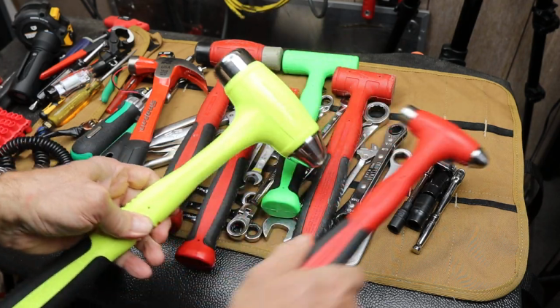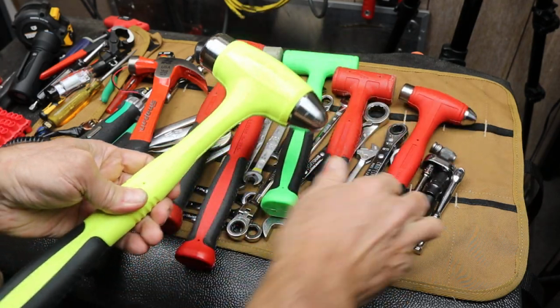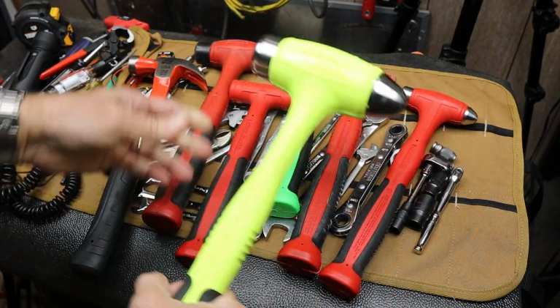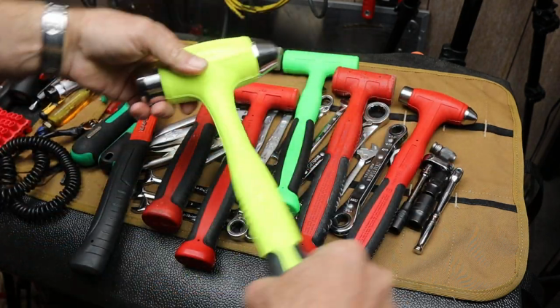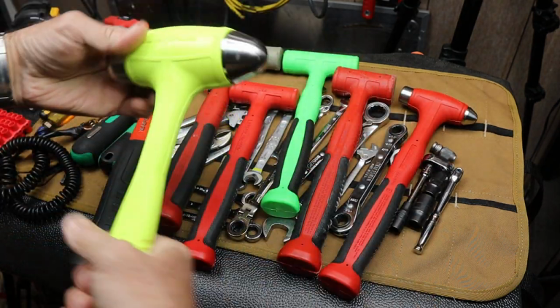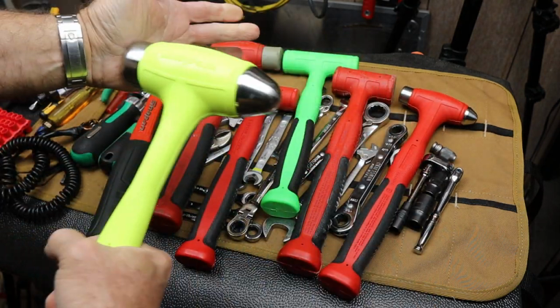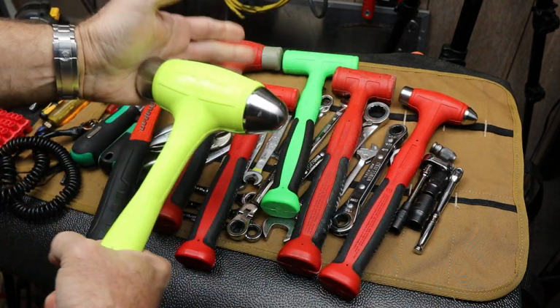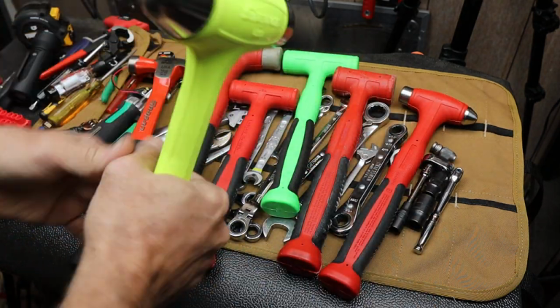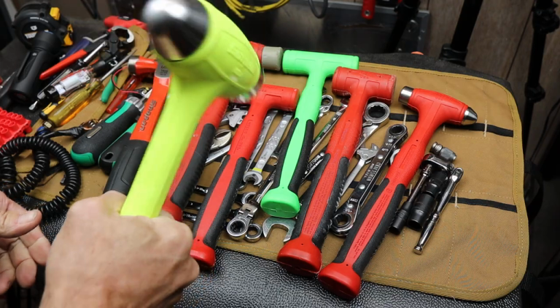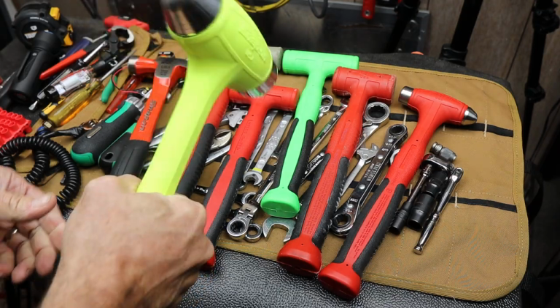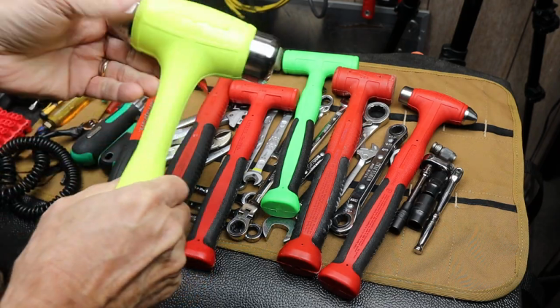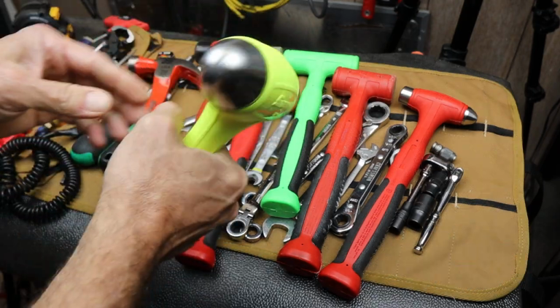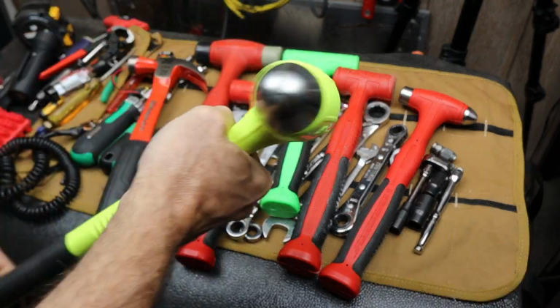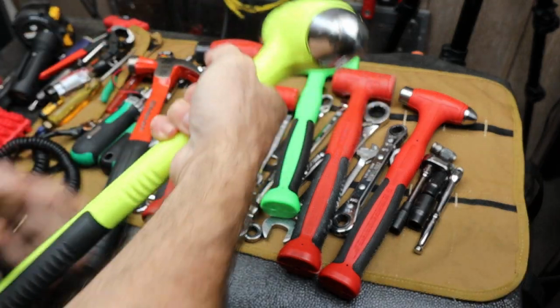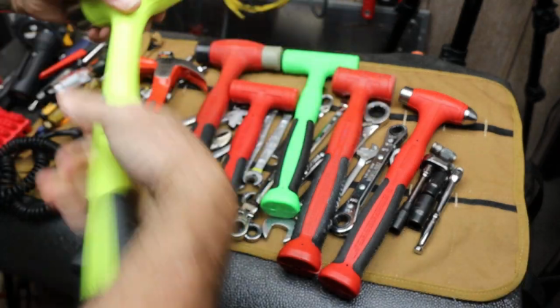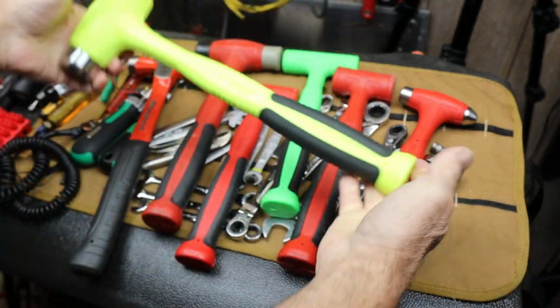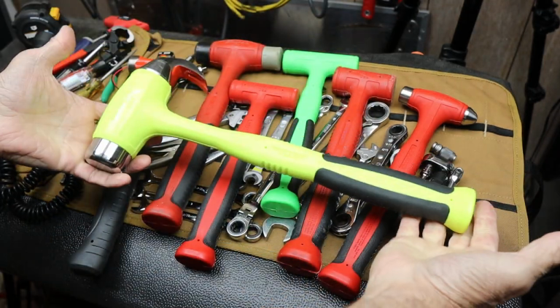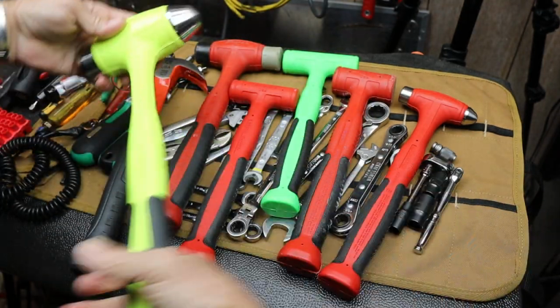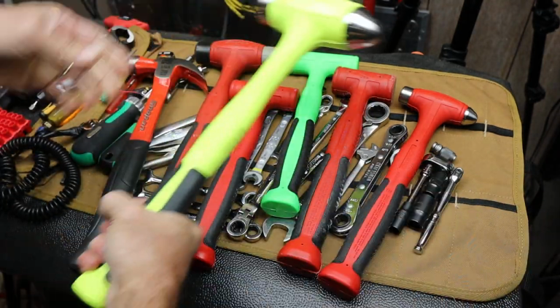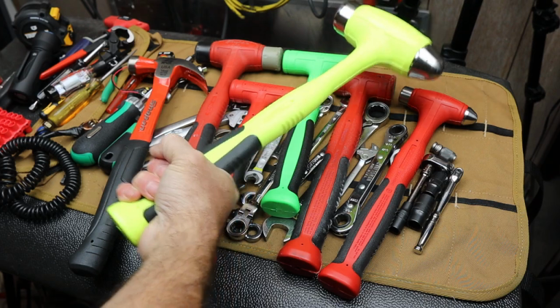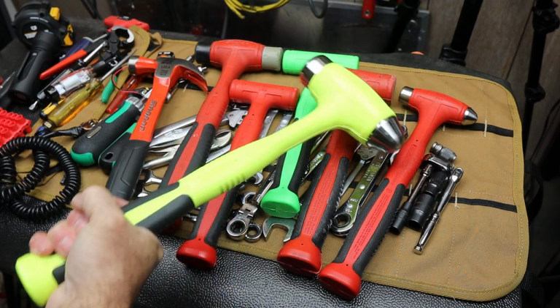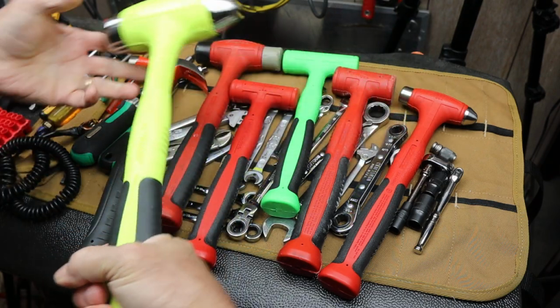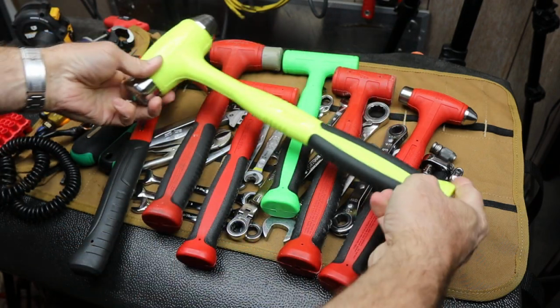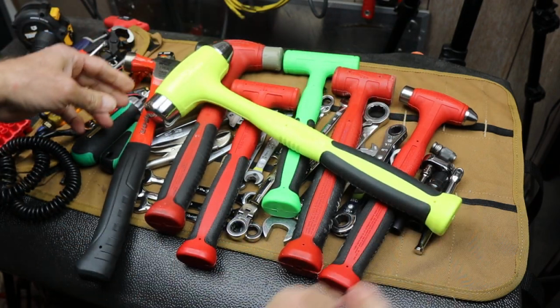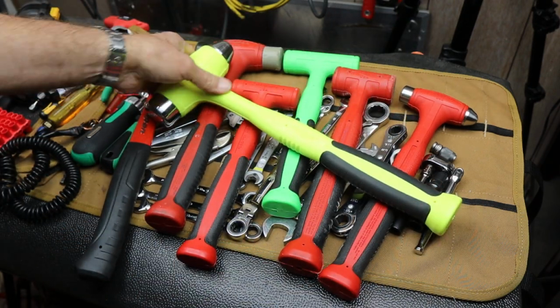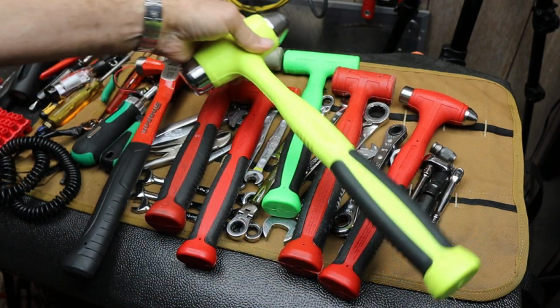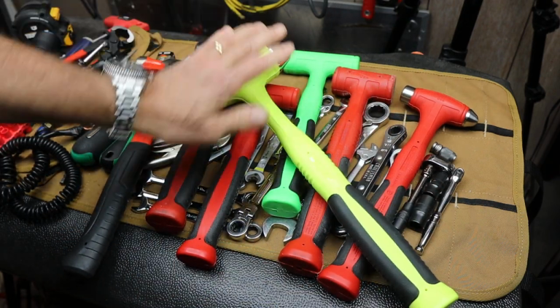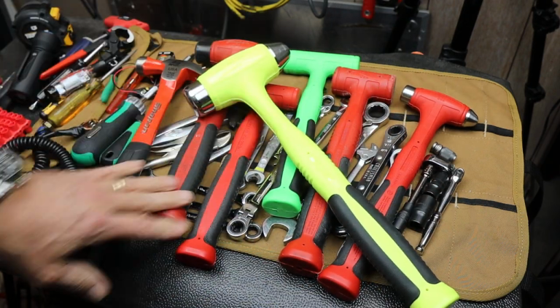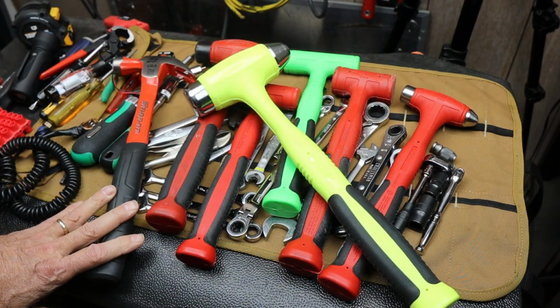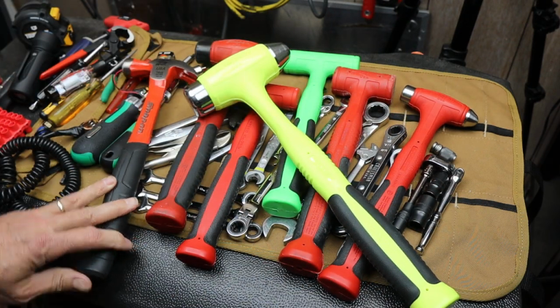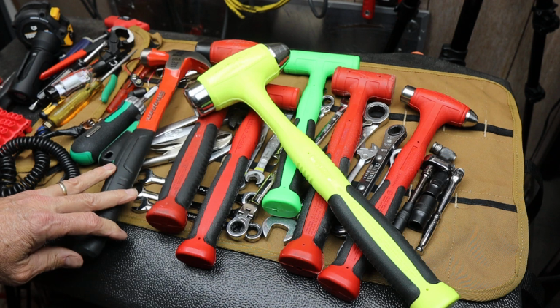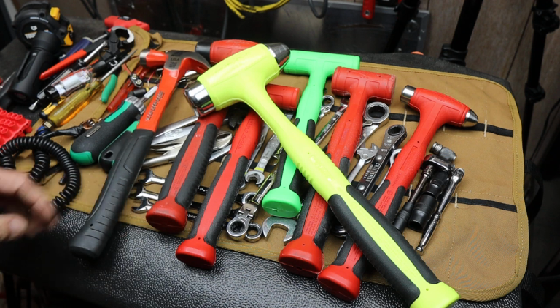Just look at the size difference here — just the power that you have. I can feel the material bouncing around in there. Look at the length of that handle for that kind of swing. It's just amazing when you get into some of the bigger hammers.